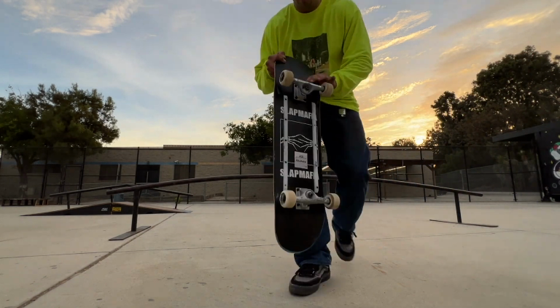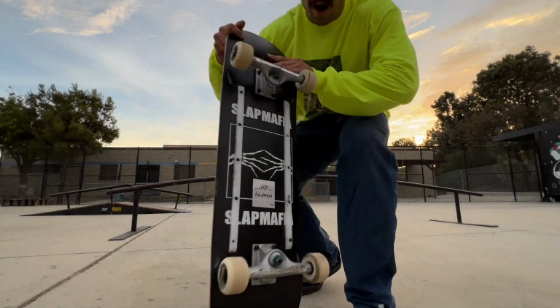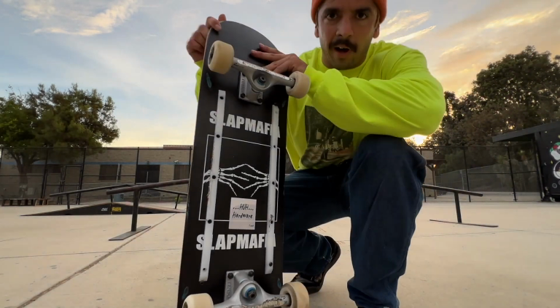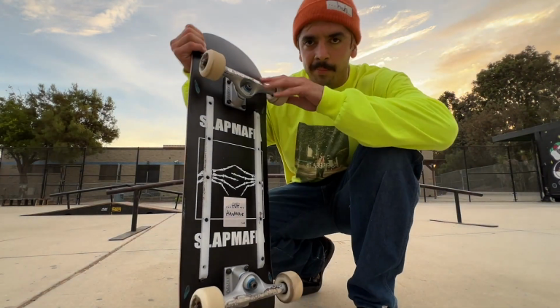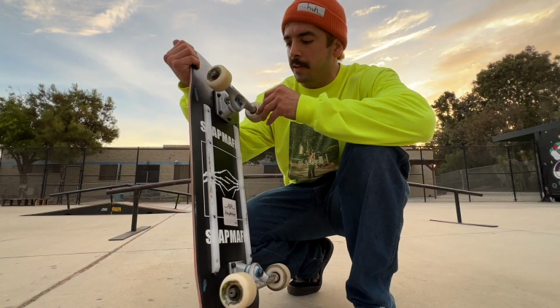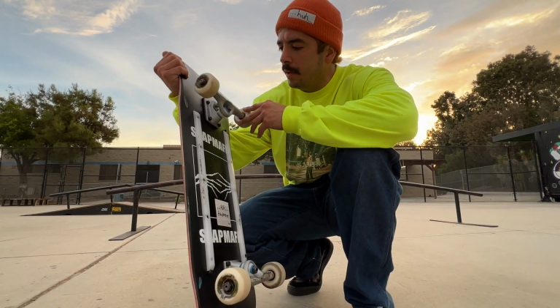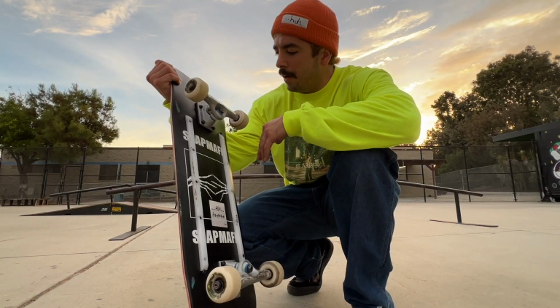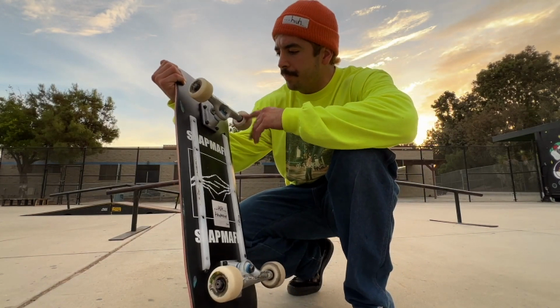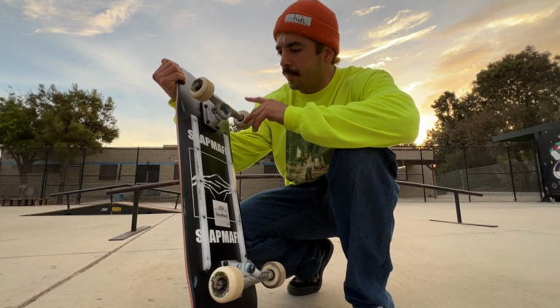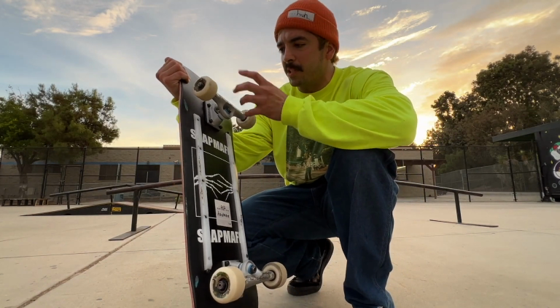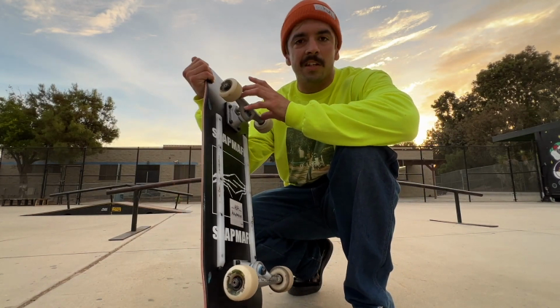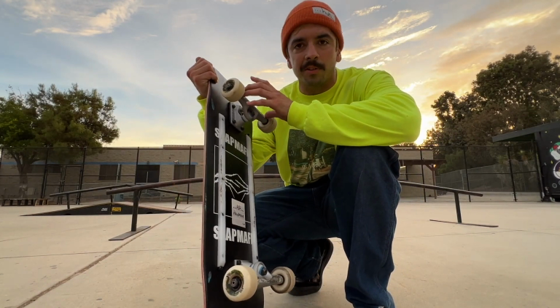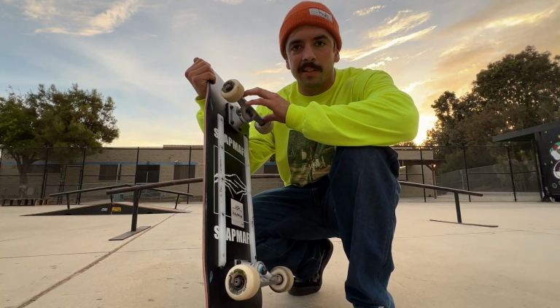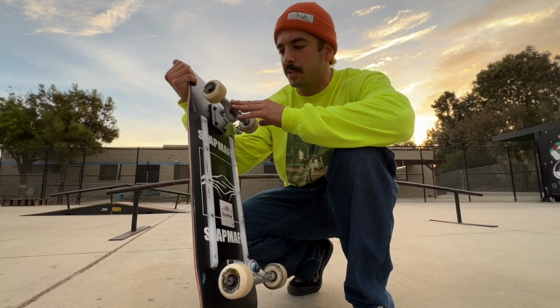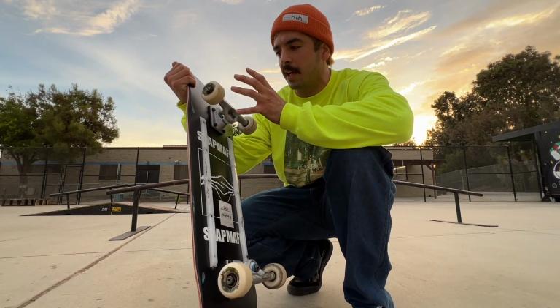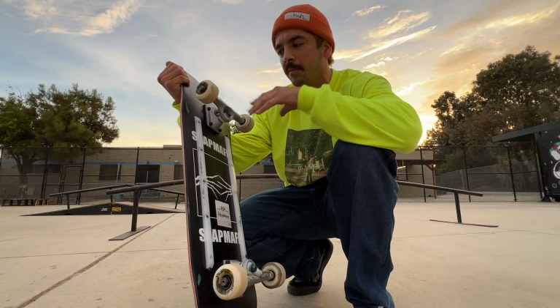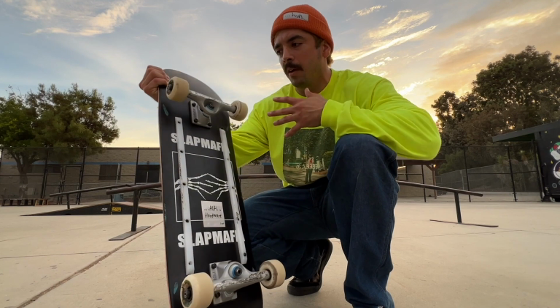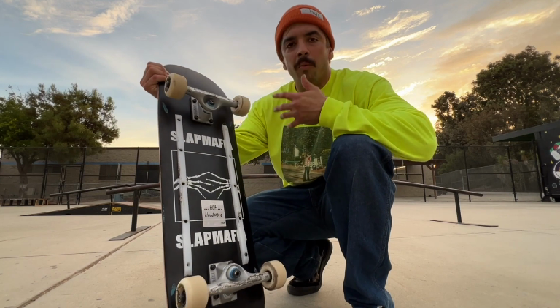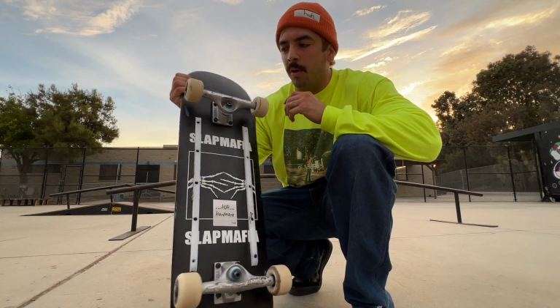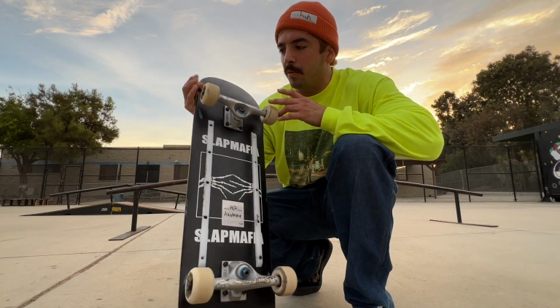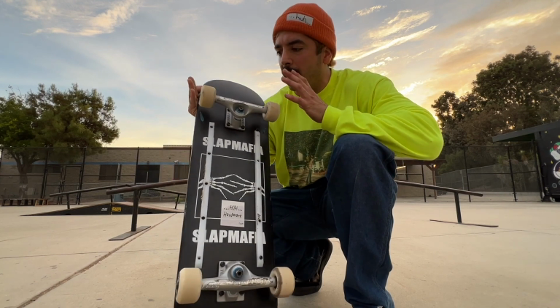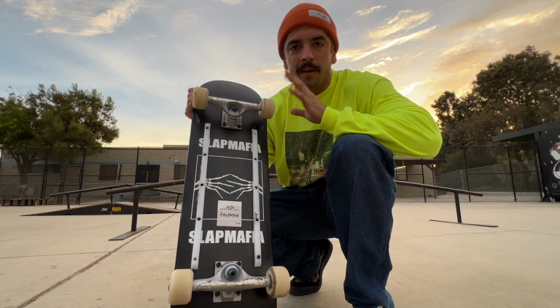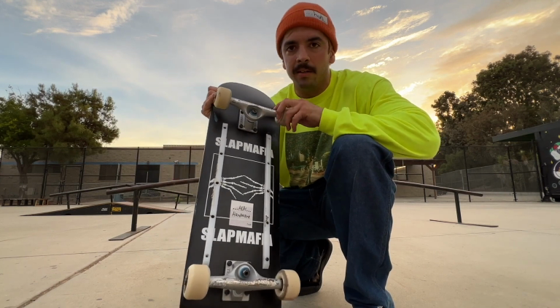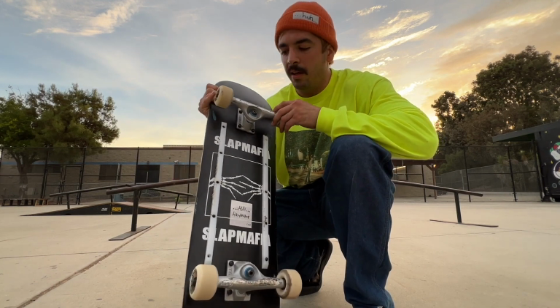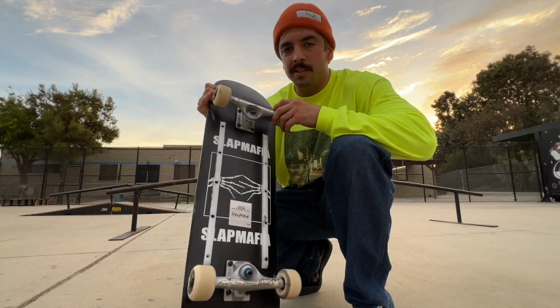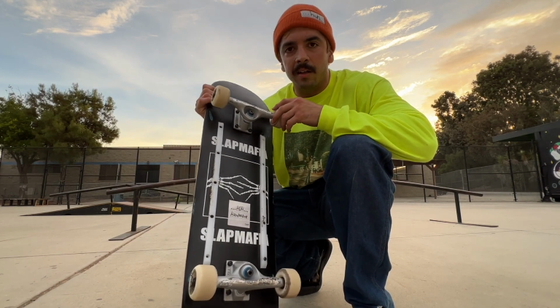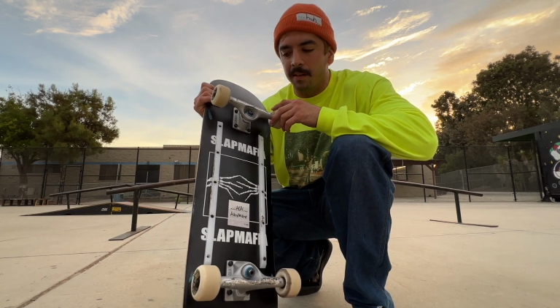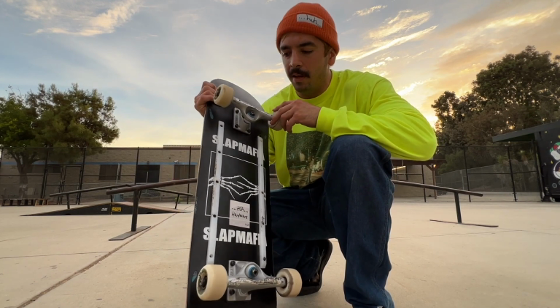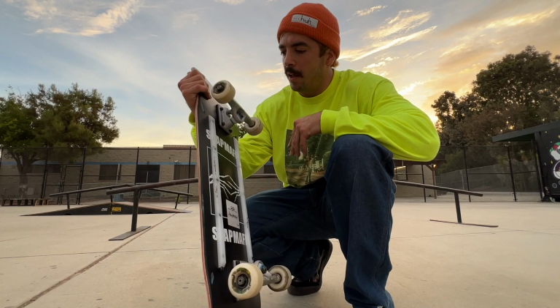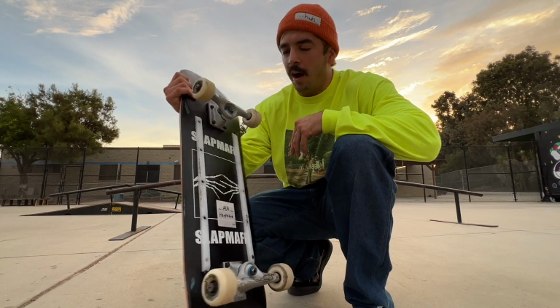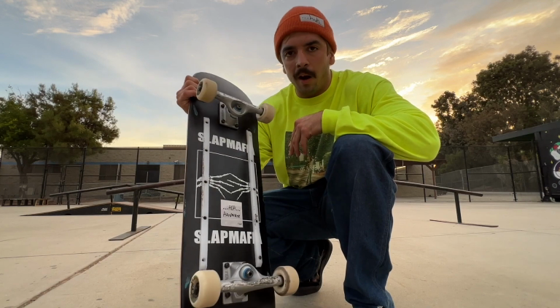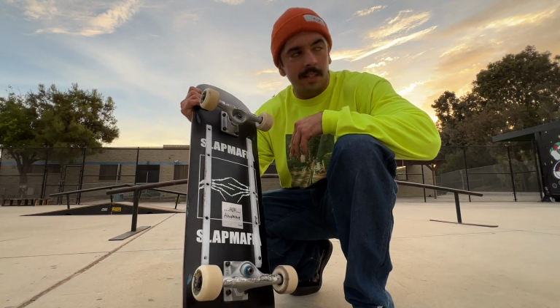They grind fine, they pinch fine. I'm just not used to such small trucks. With a size 9 you get way more grind area and it's easier to lock in.